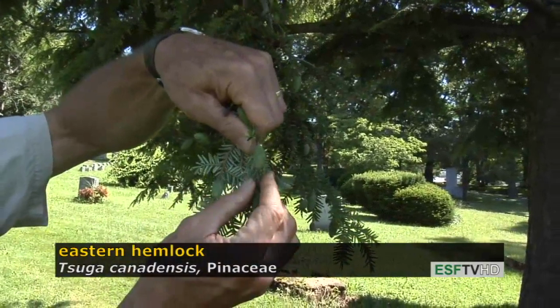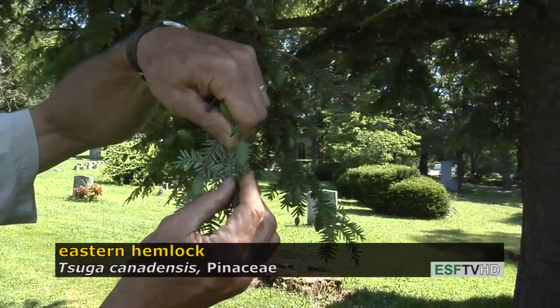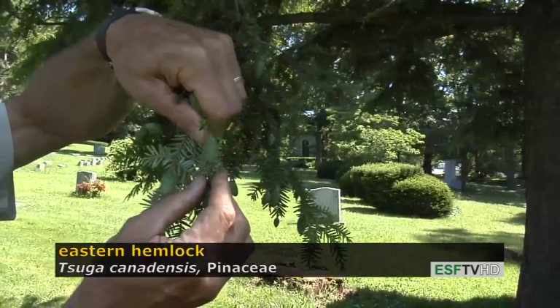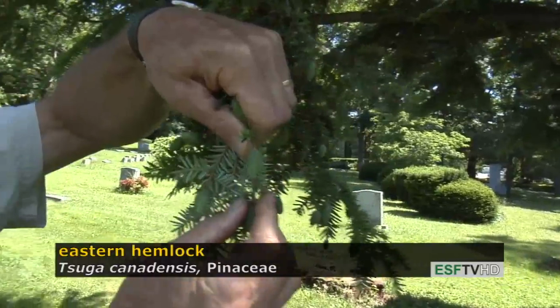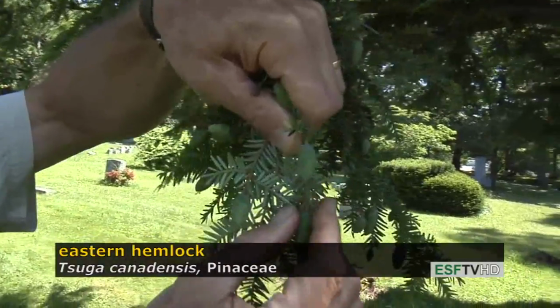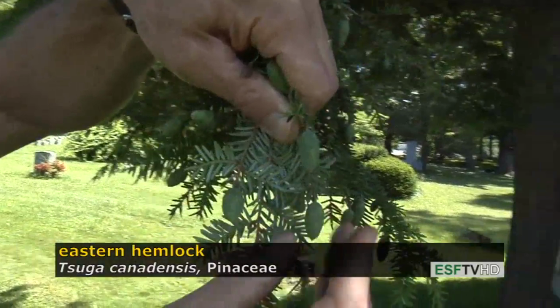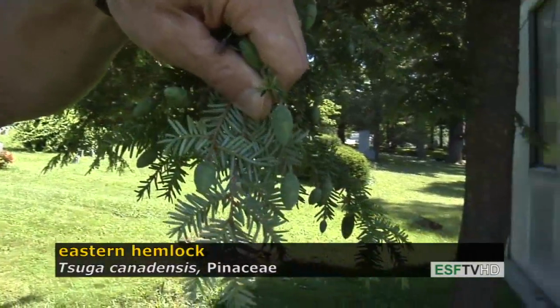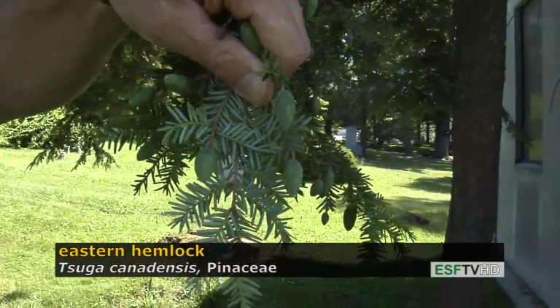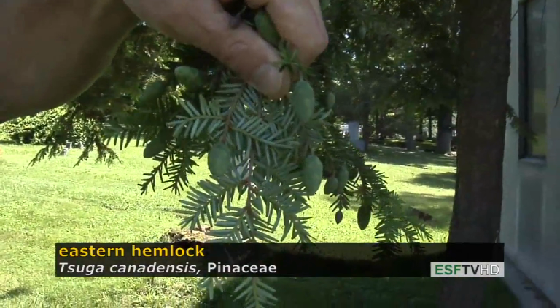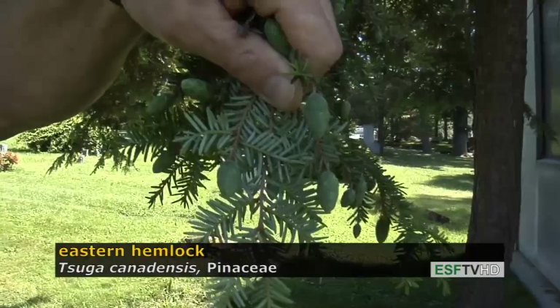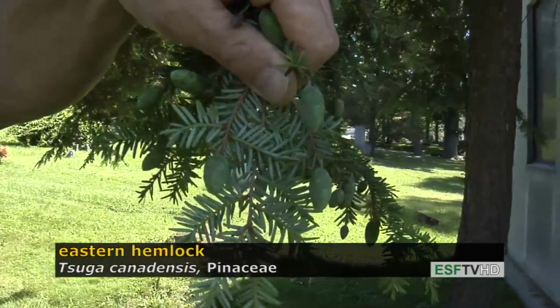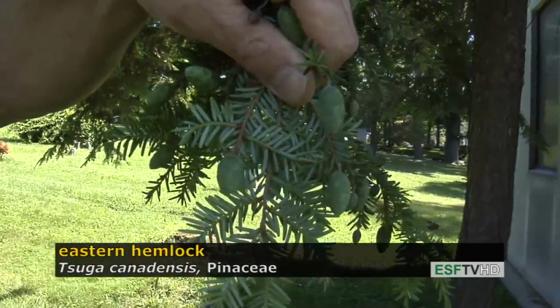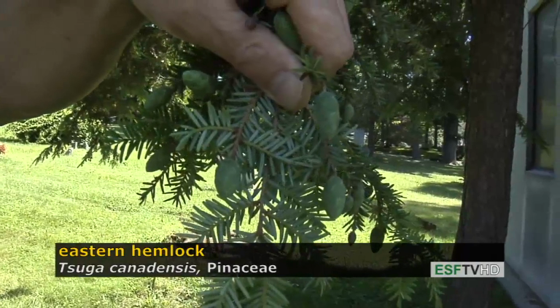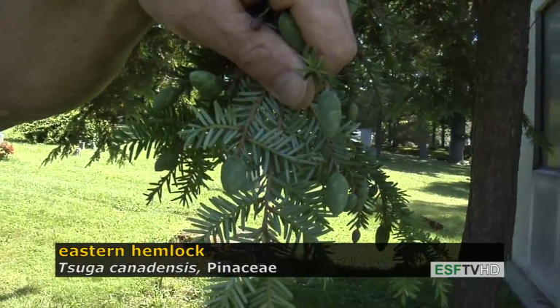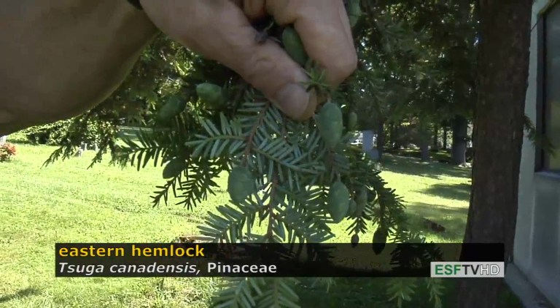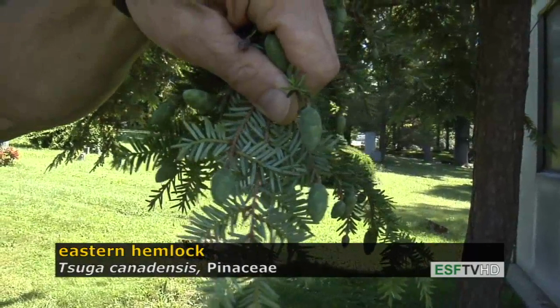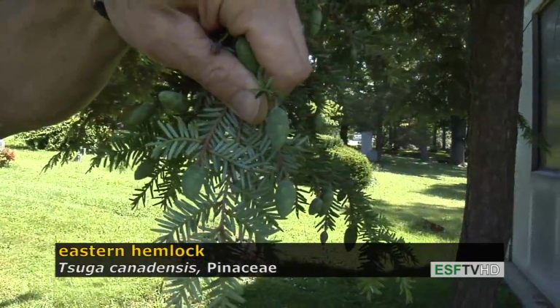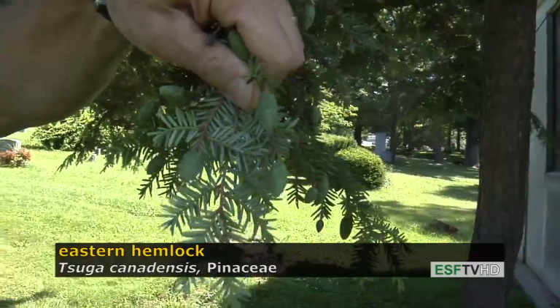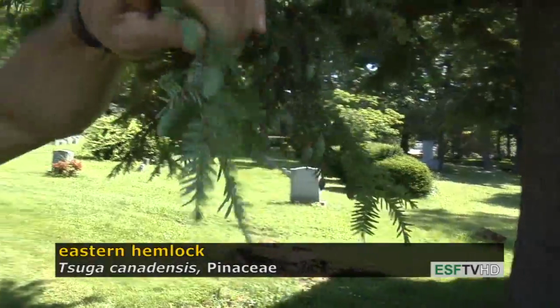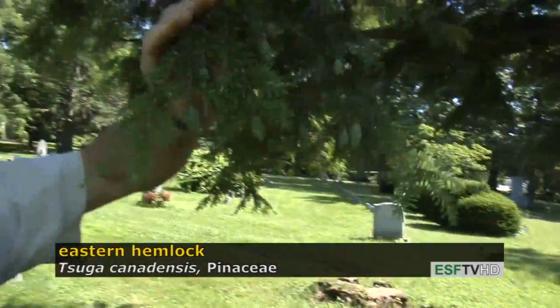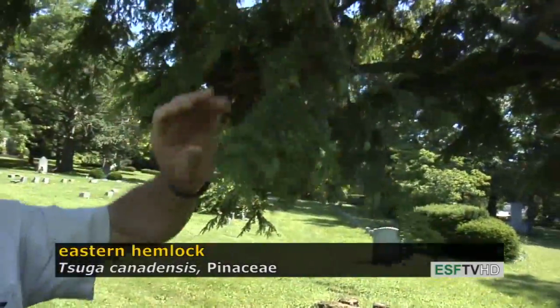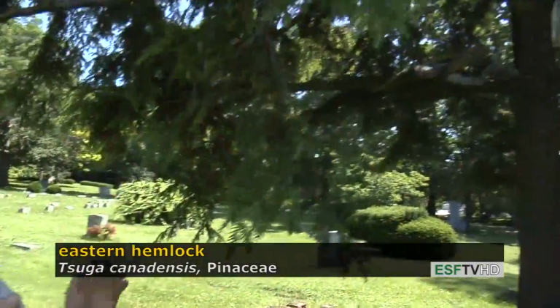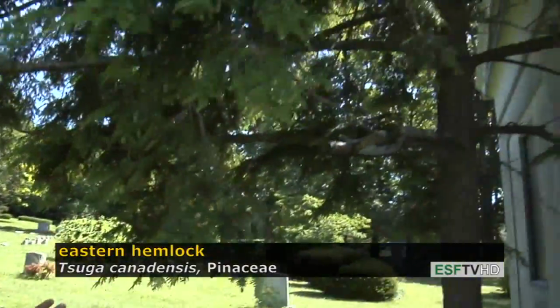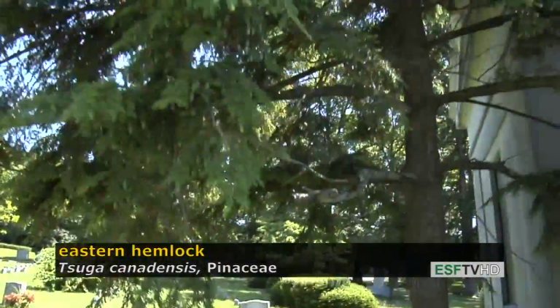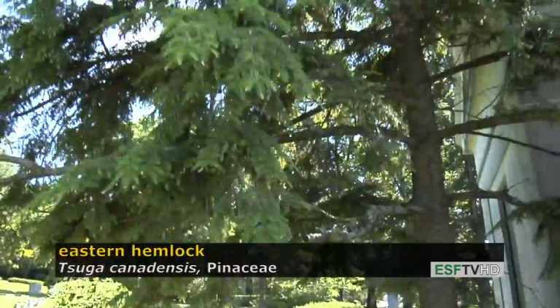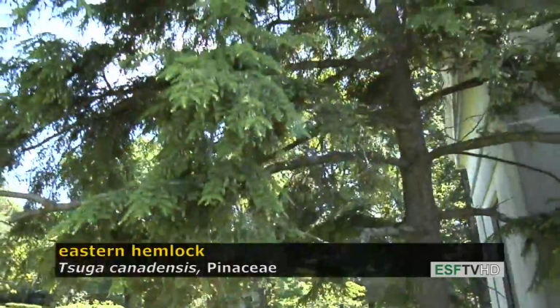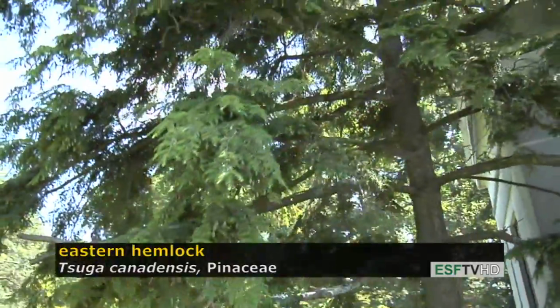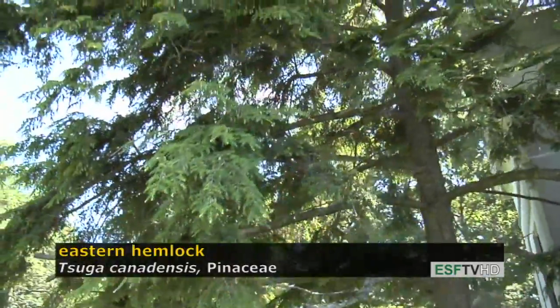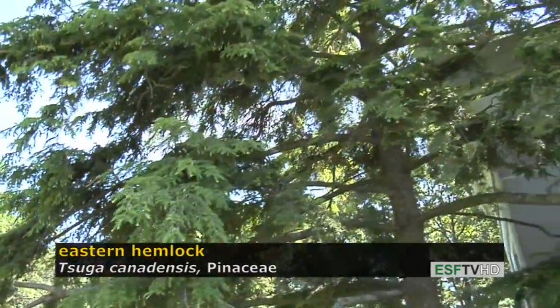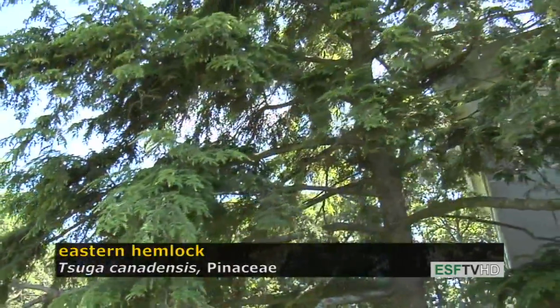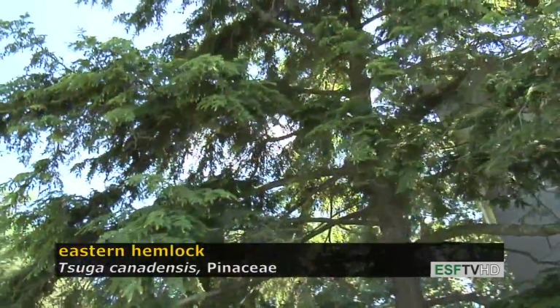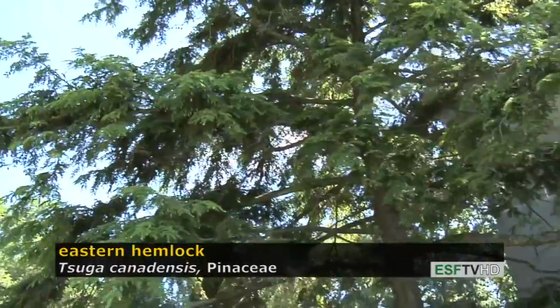The cones are very small — of course they're not opening up yet — and when they do open up they'll be a very brown in color. Eastern hemlock has a beautiful form, a graceful habit. It can also be sheared; it's a good hedge plant.